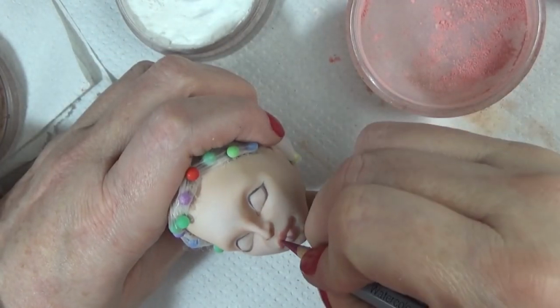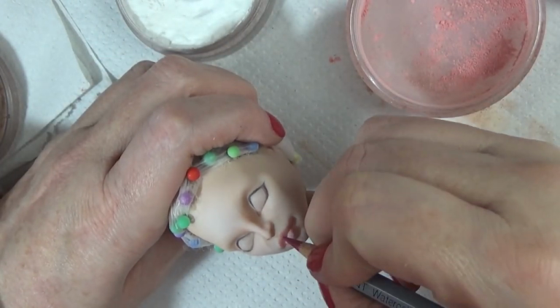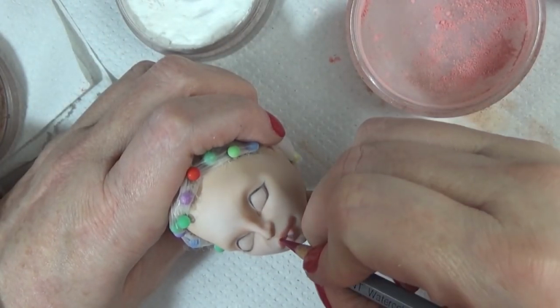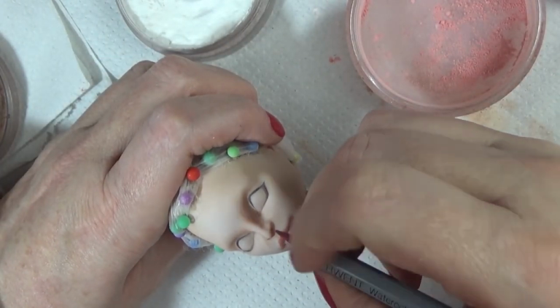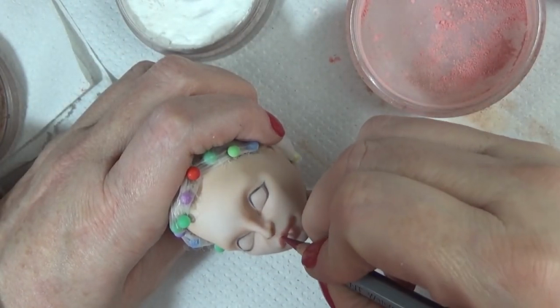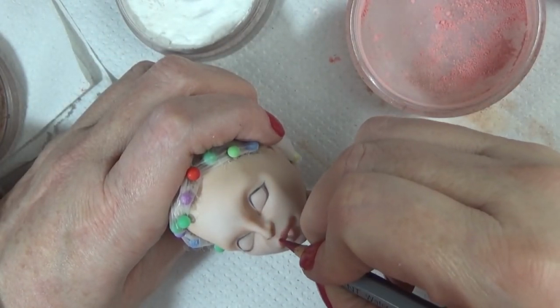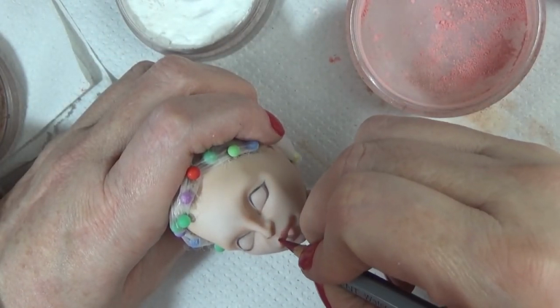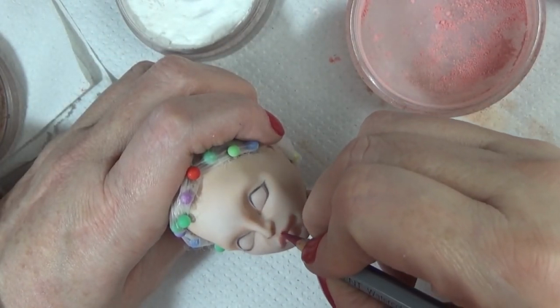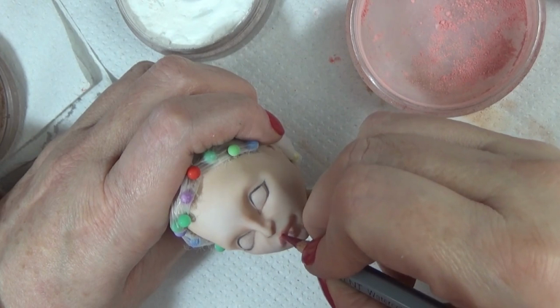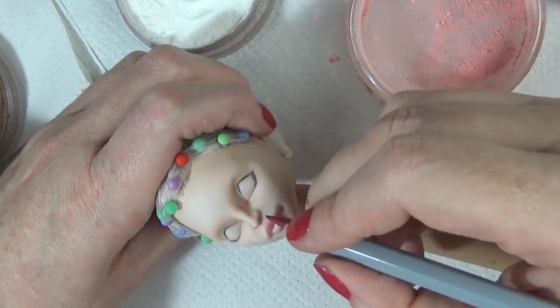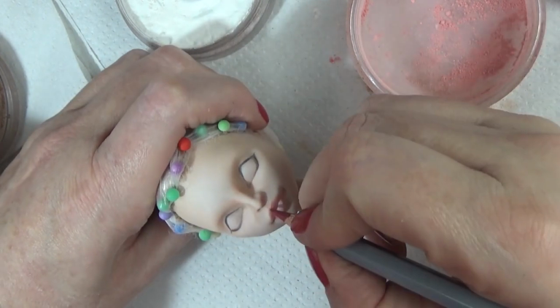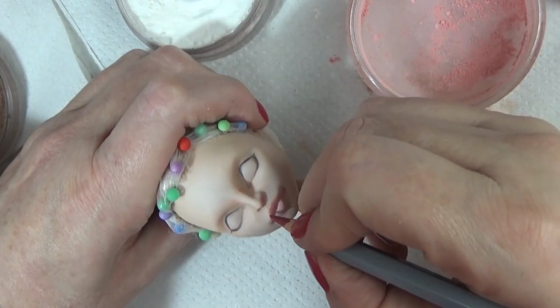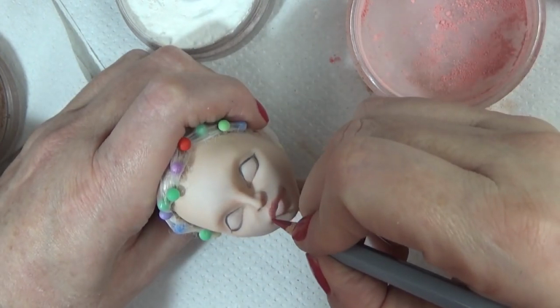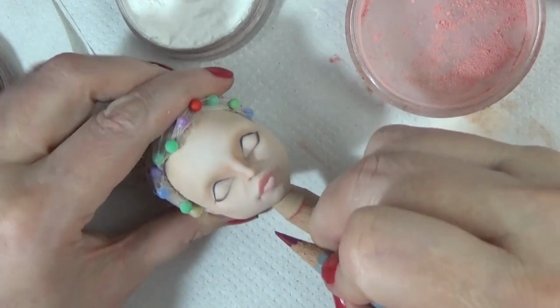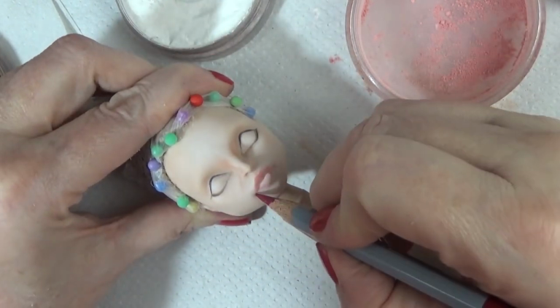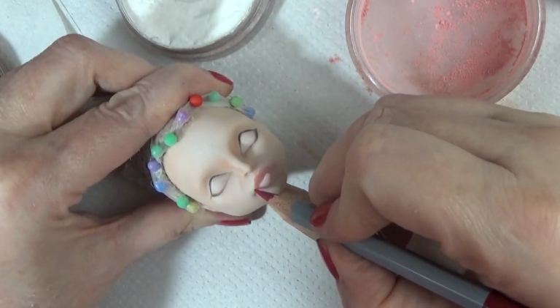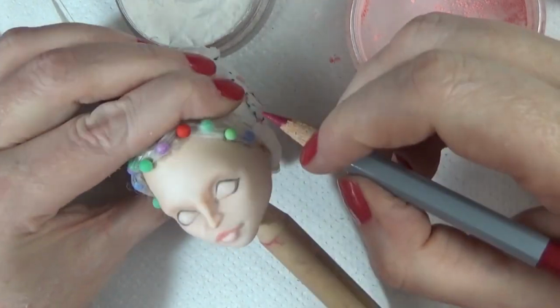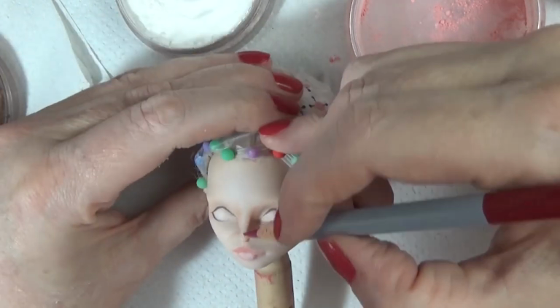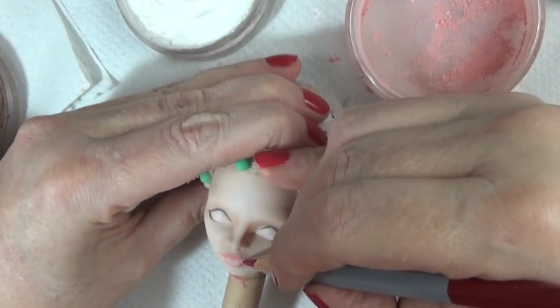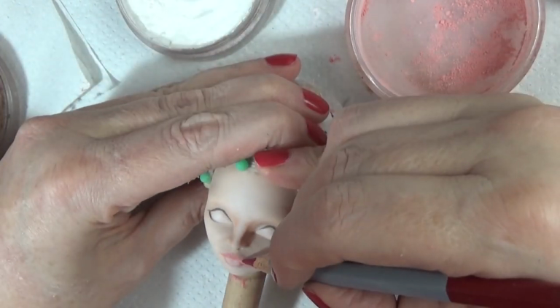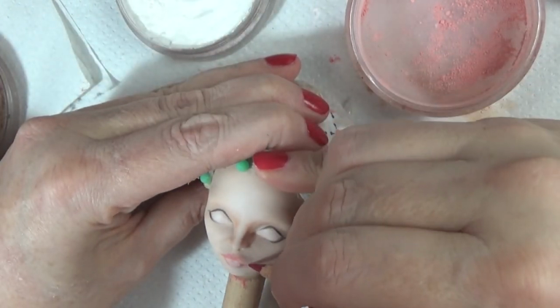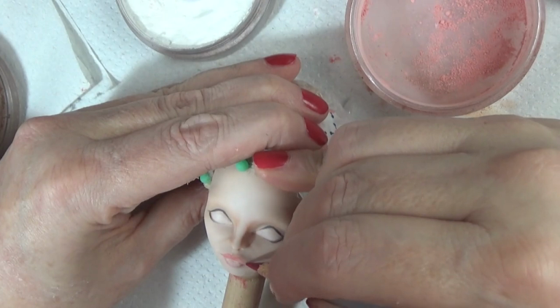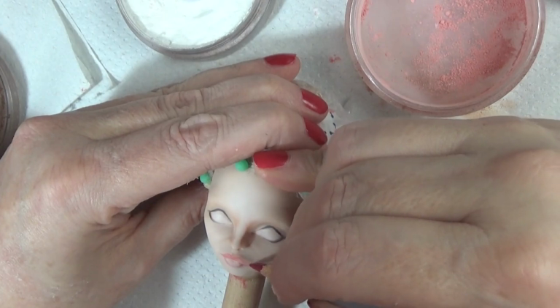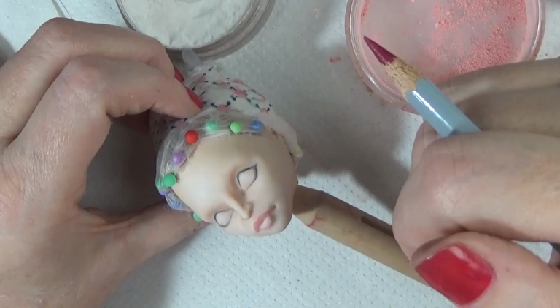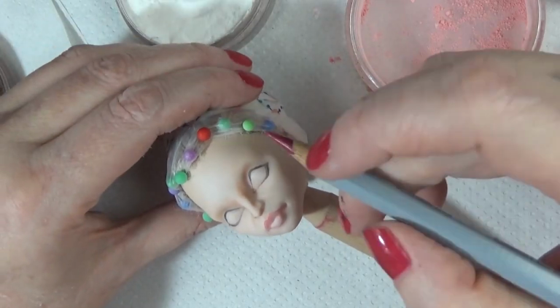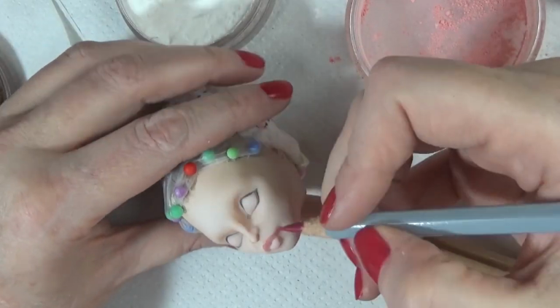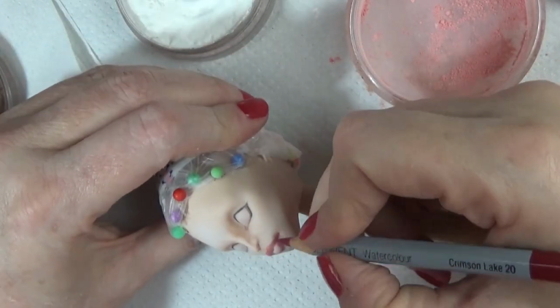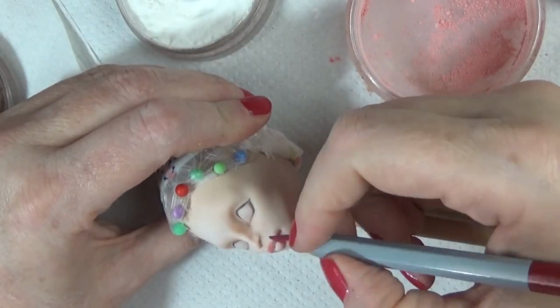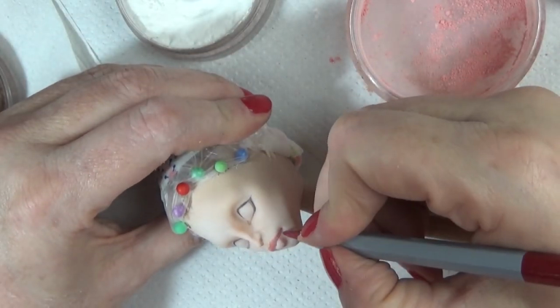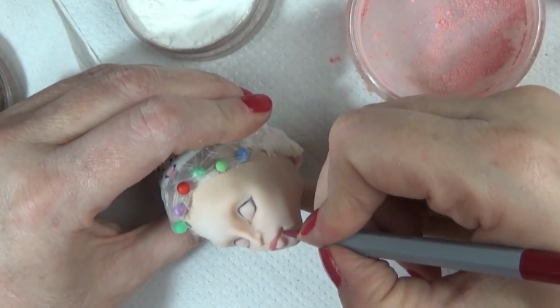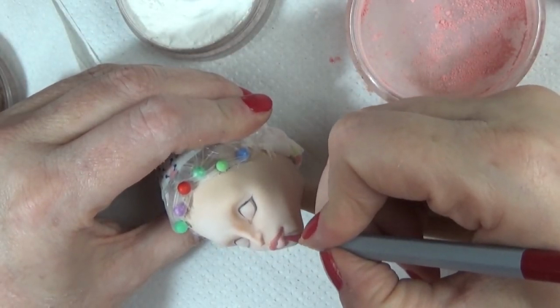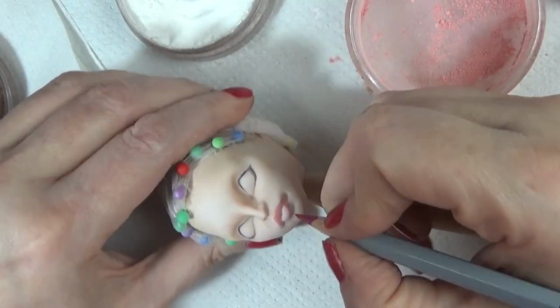Before I got started, I did a little bit of carving on her lips just to take down the pucker a little bit so it would look a little more like Madonna's lips.